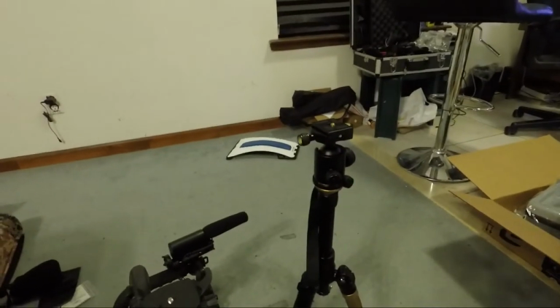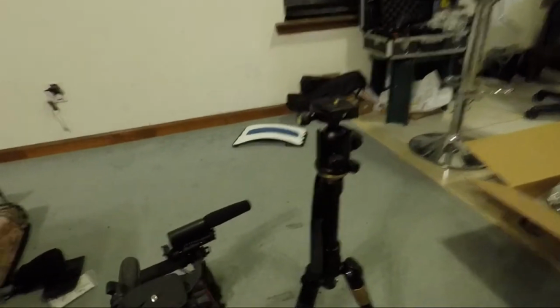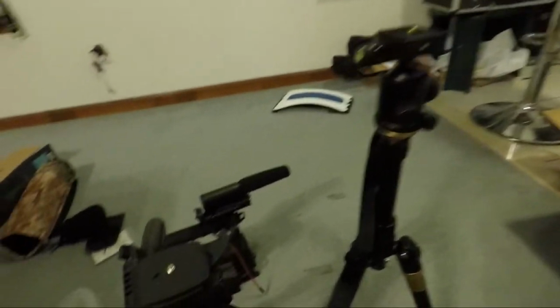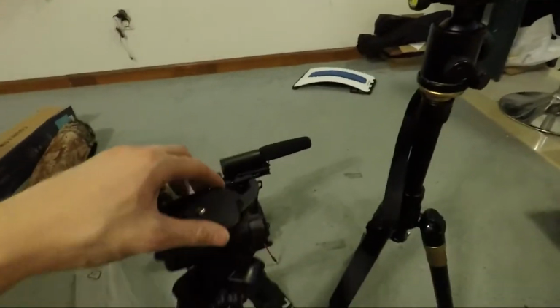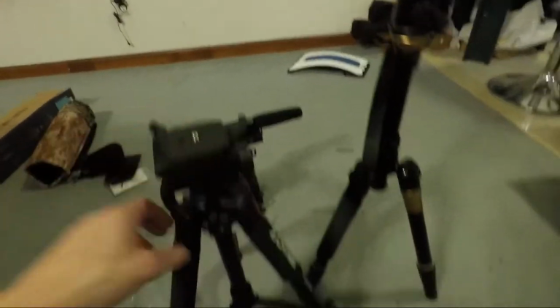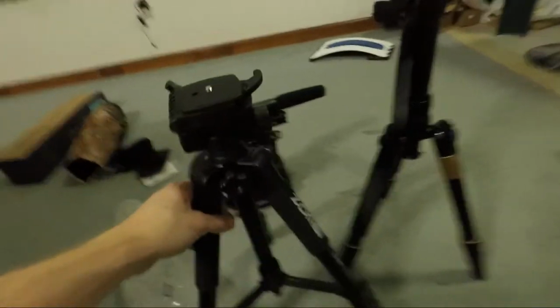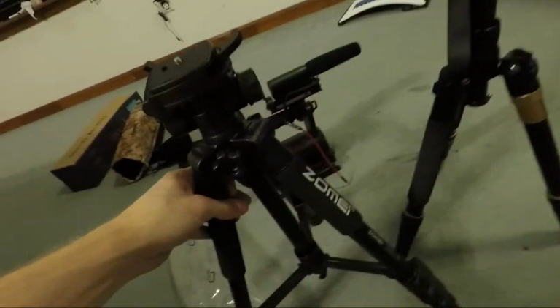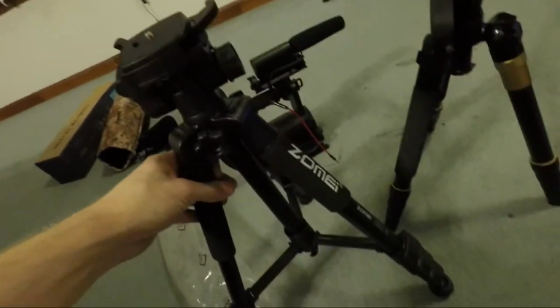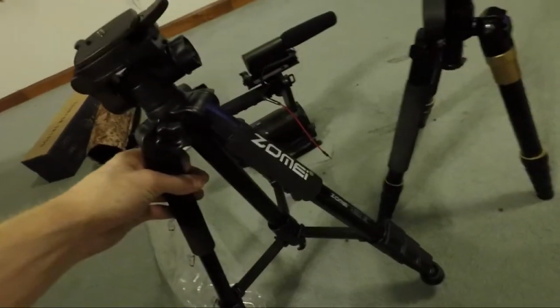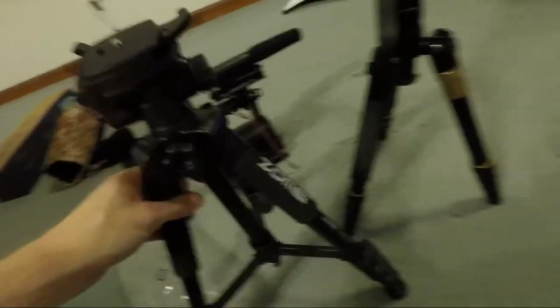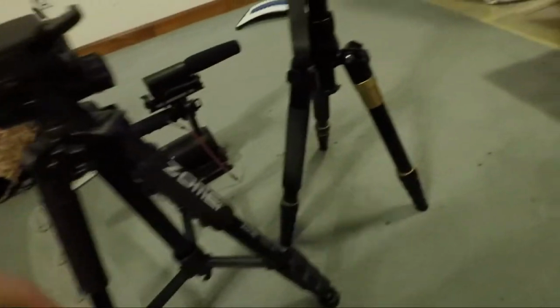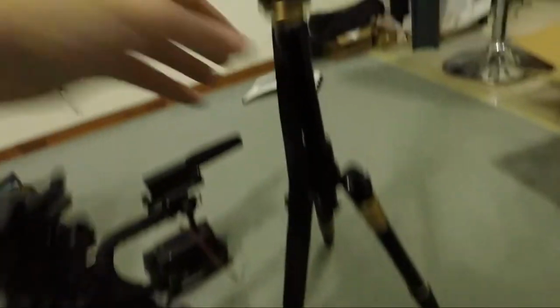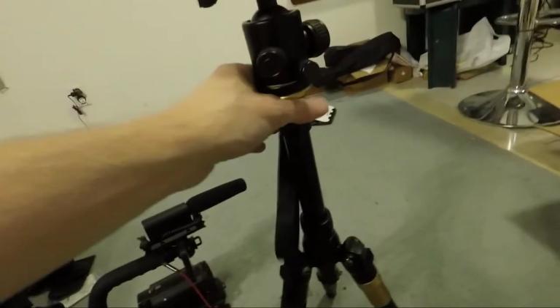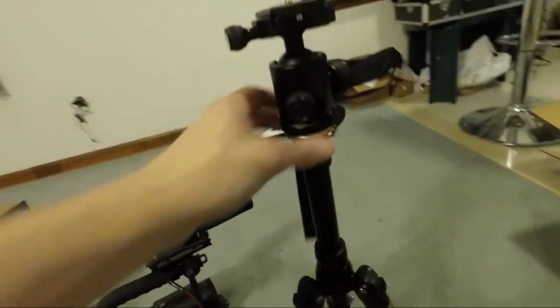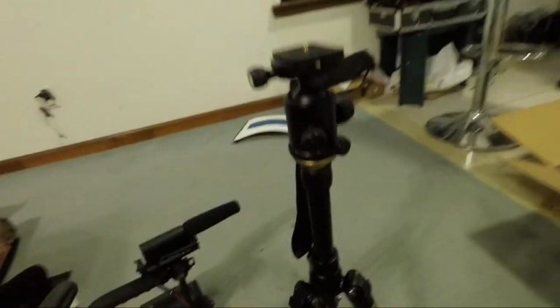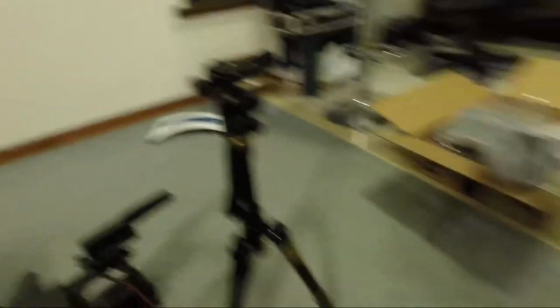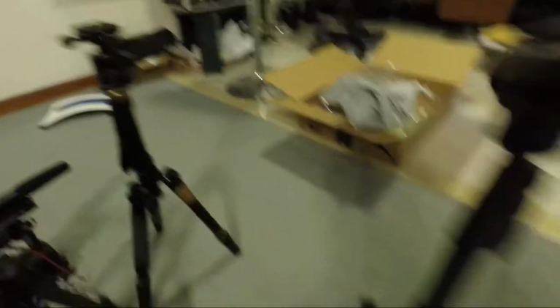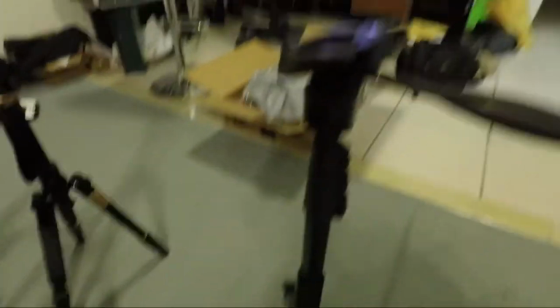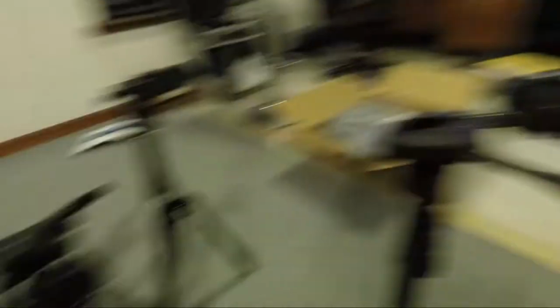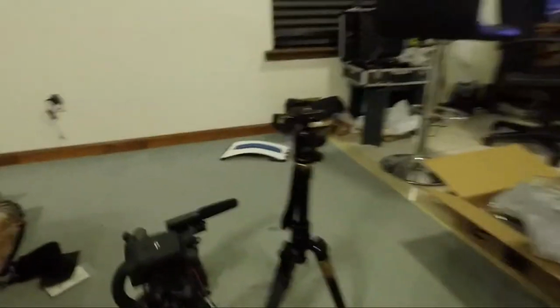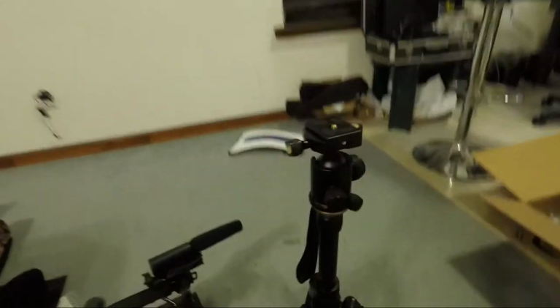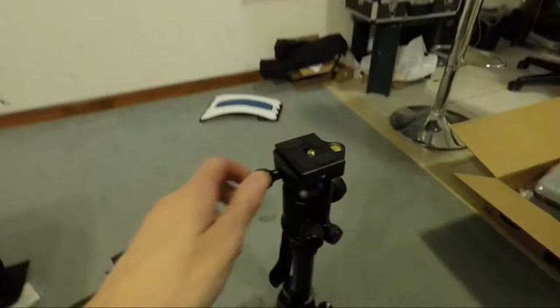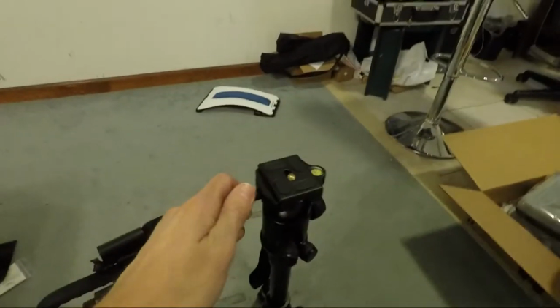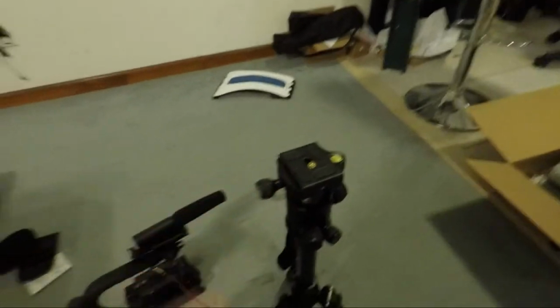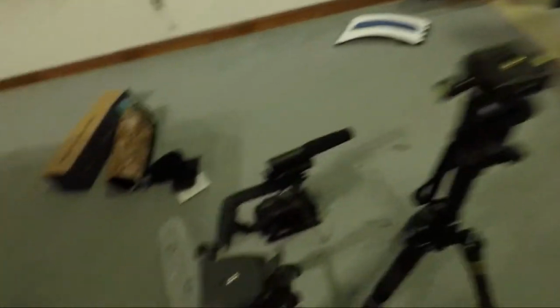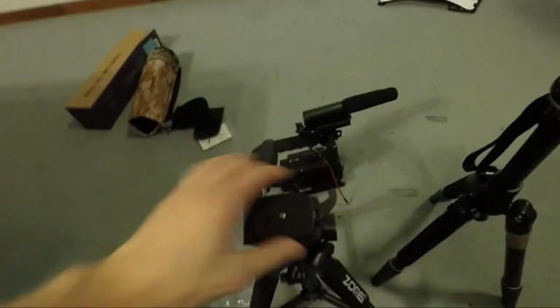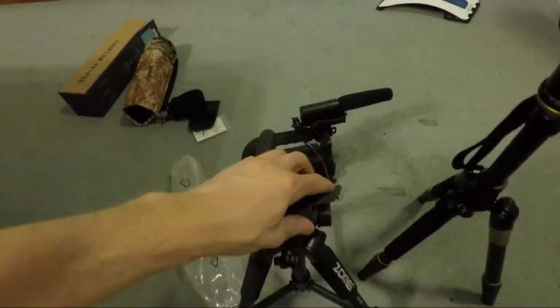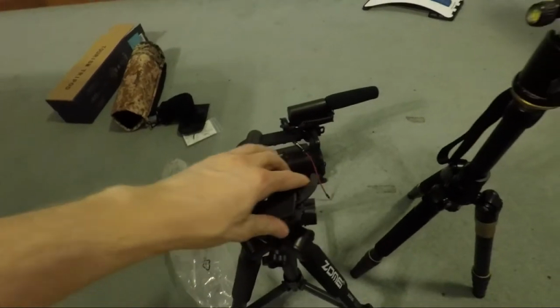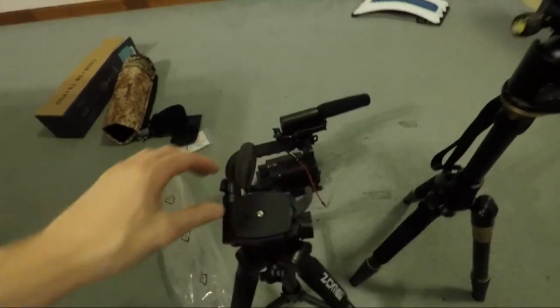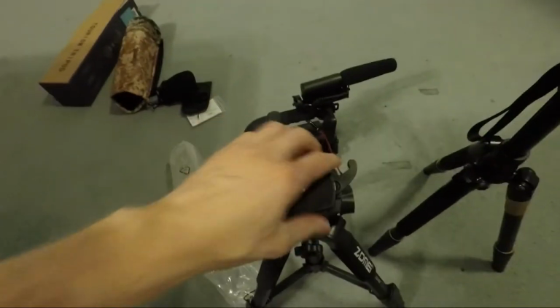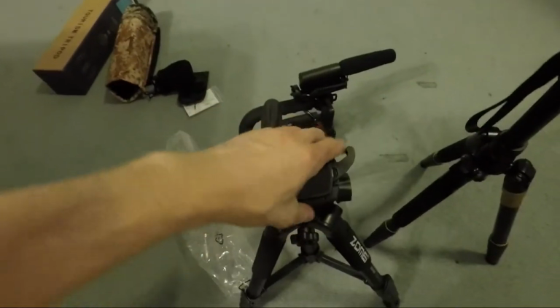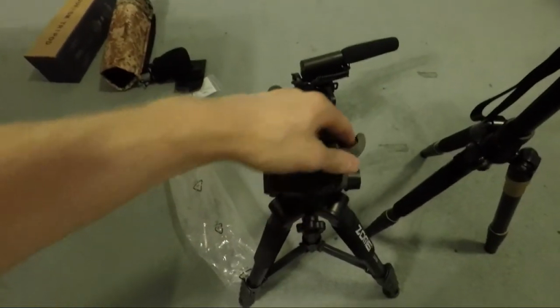So my two tripods — I've got a Zomi, and then I have an Andover. And then multiple other ones, of course, but the difference in these two tripods is the plates.